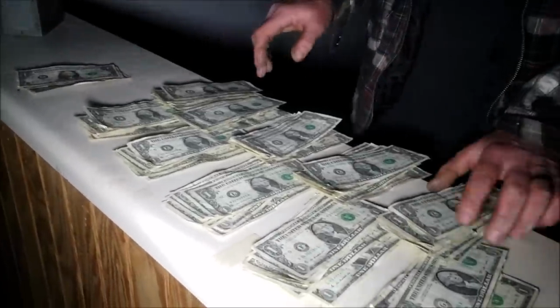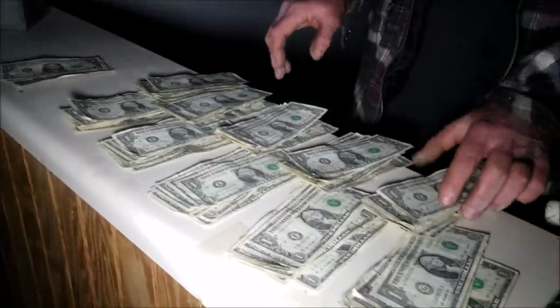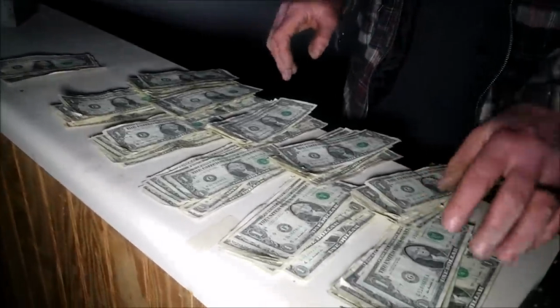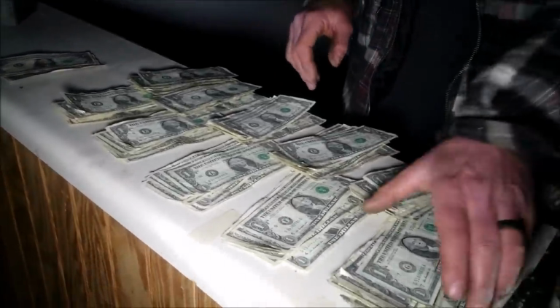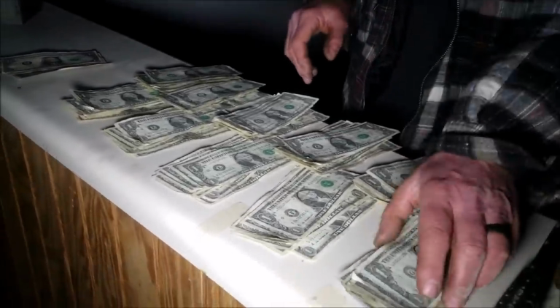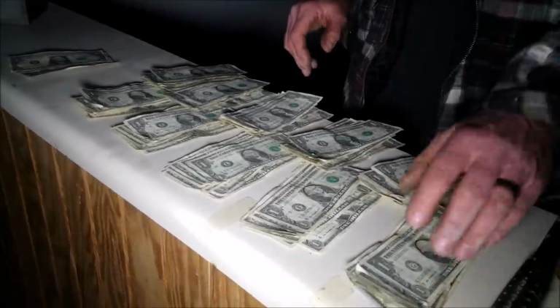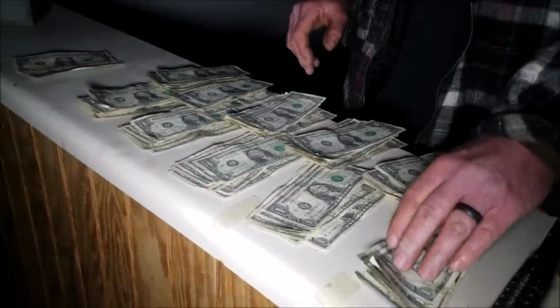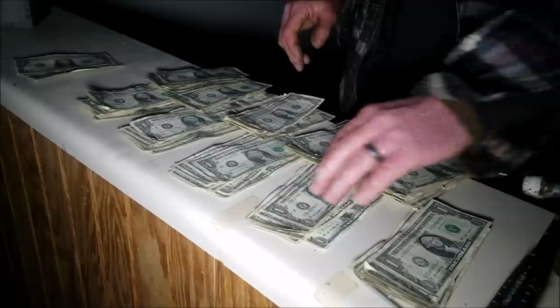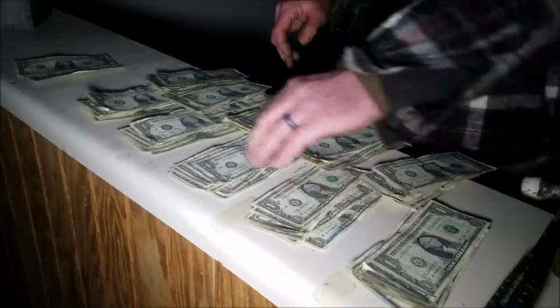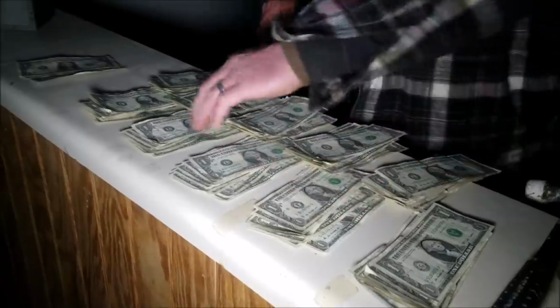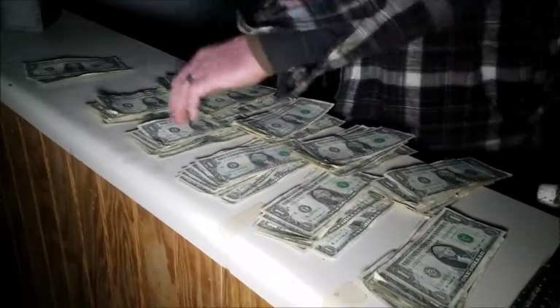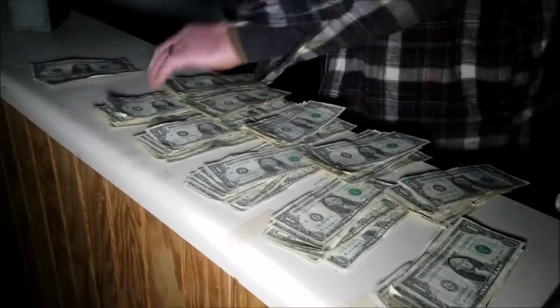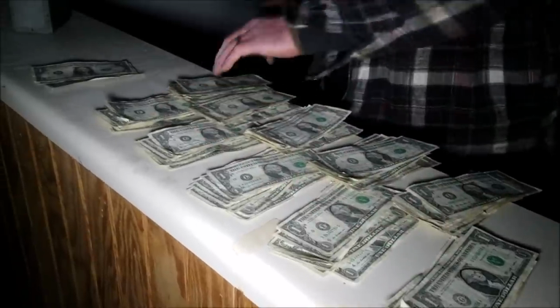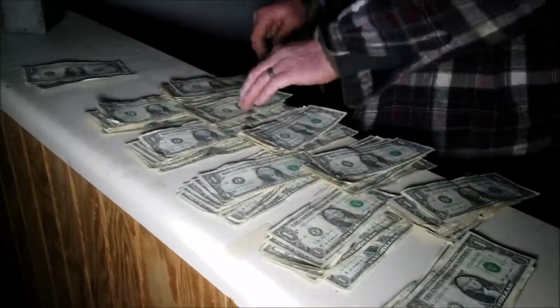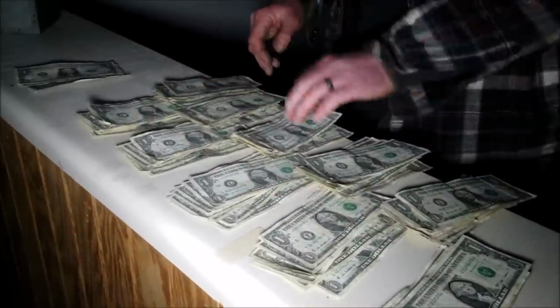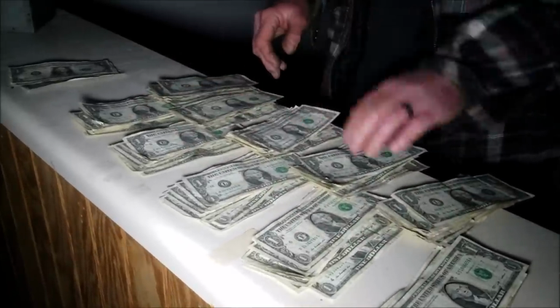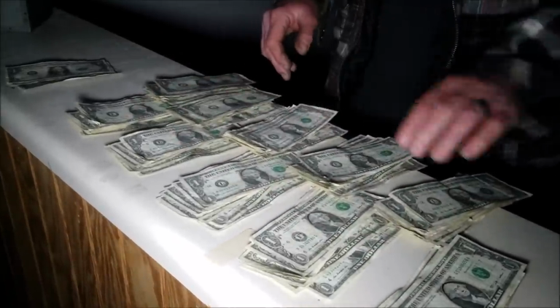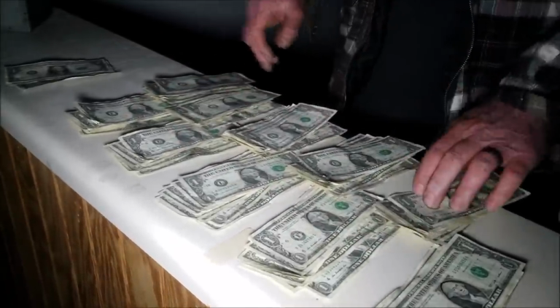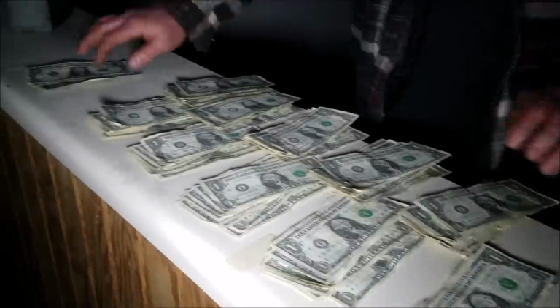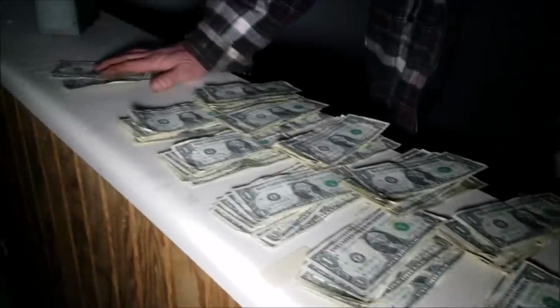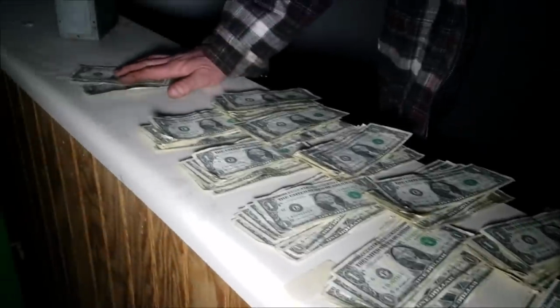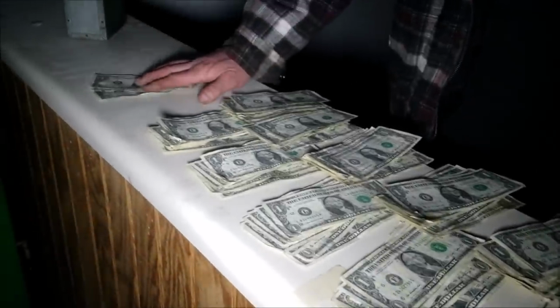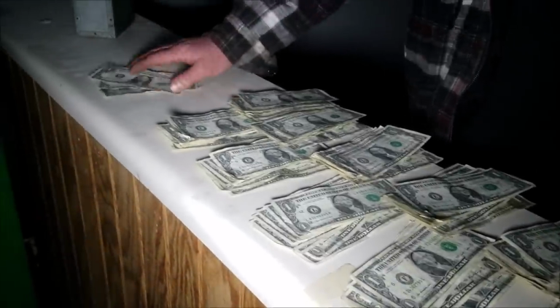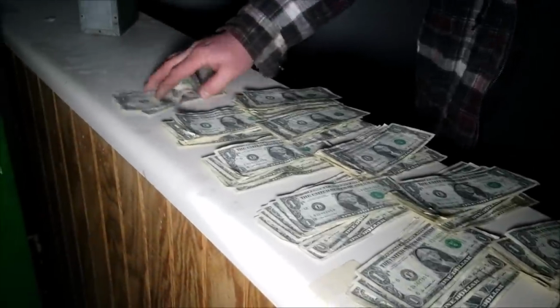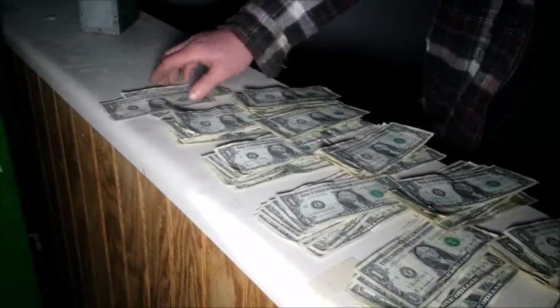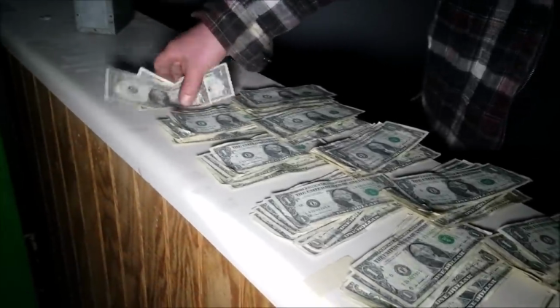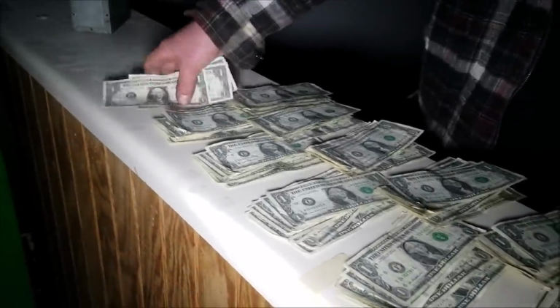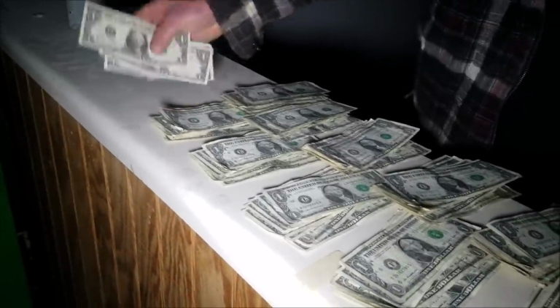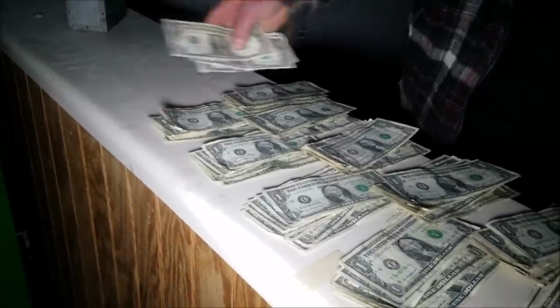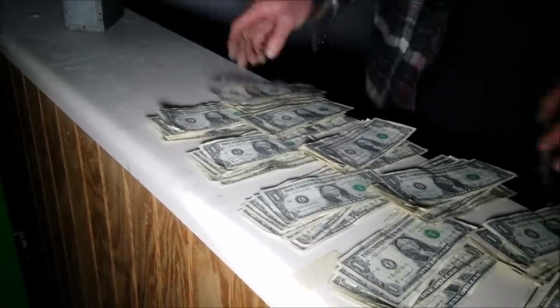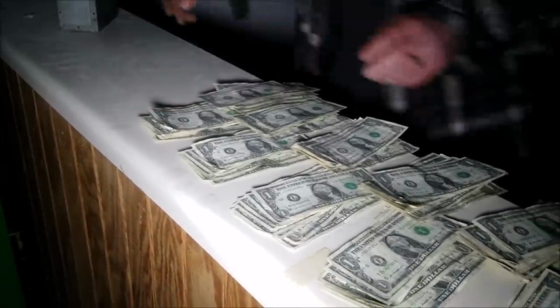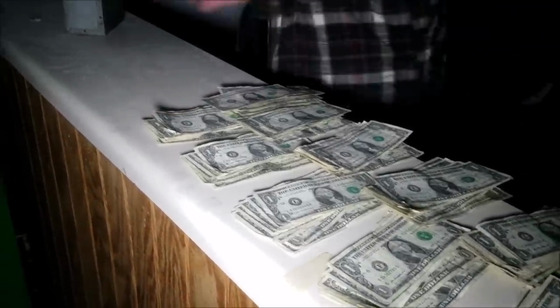Looks like I was wrong — $10, $20, $30, $40, $50, $60, $70, $80, $90, $100 and $3. Damn, I was right on the money! Let's check out the change.